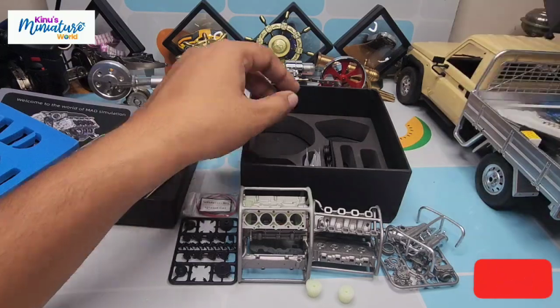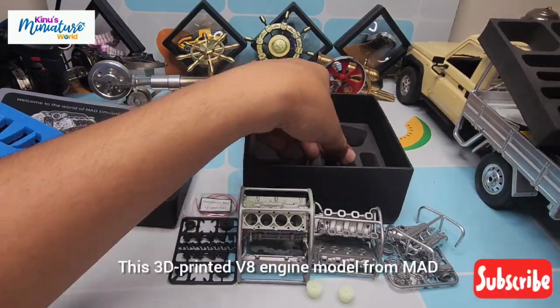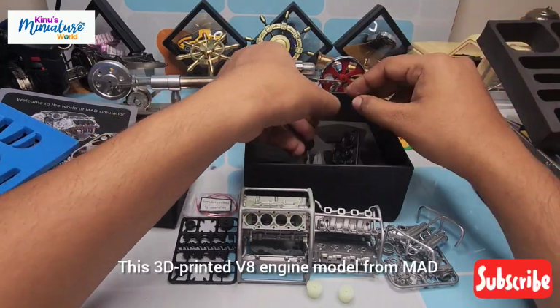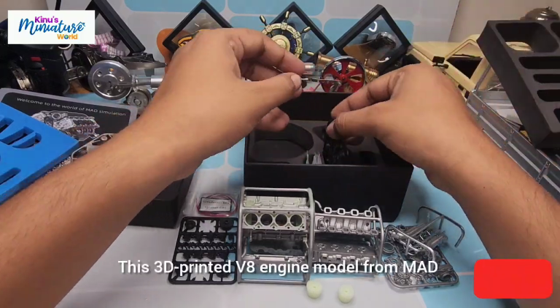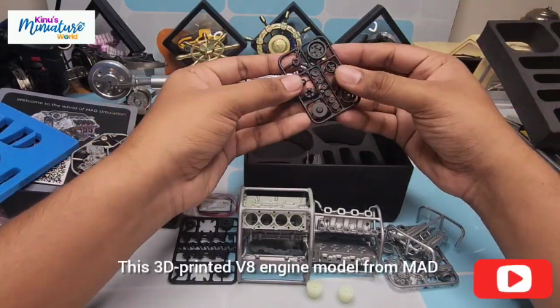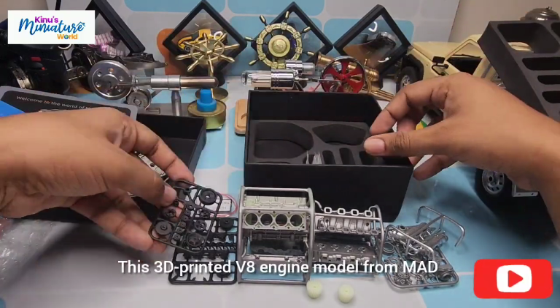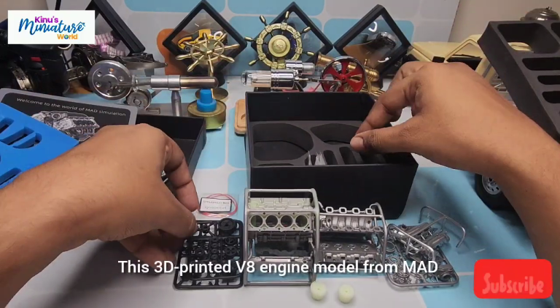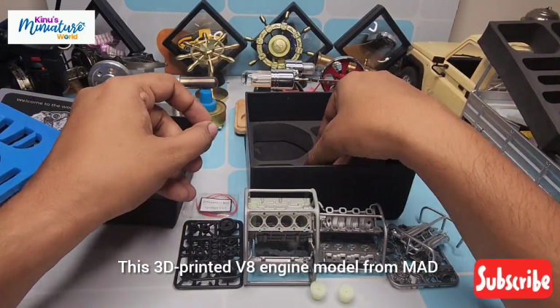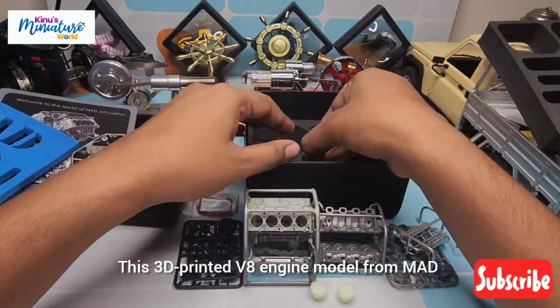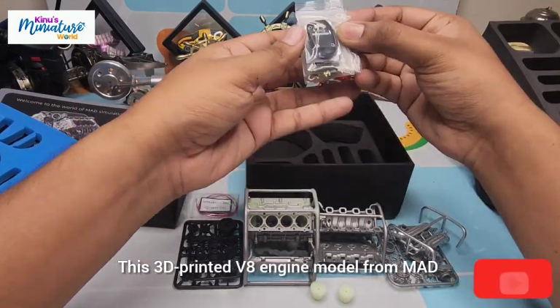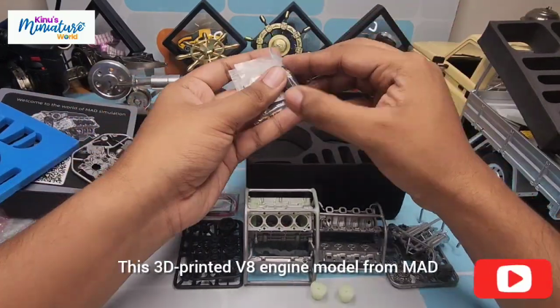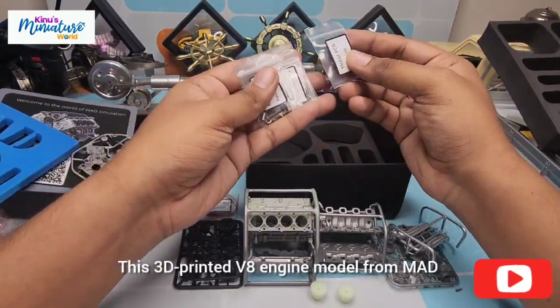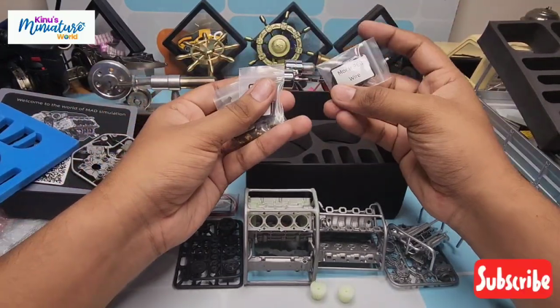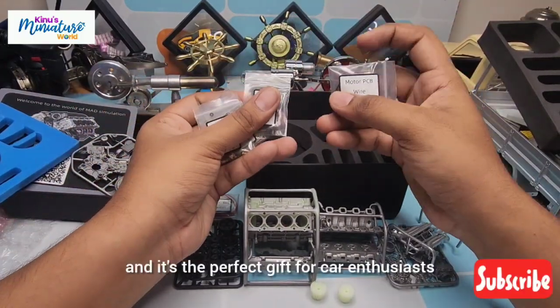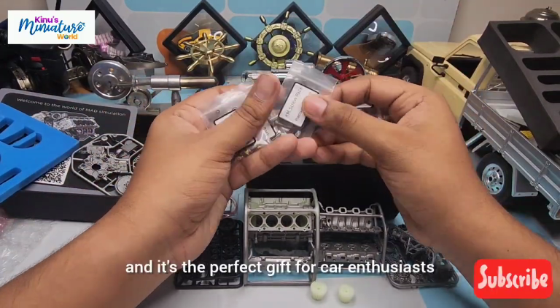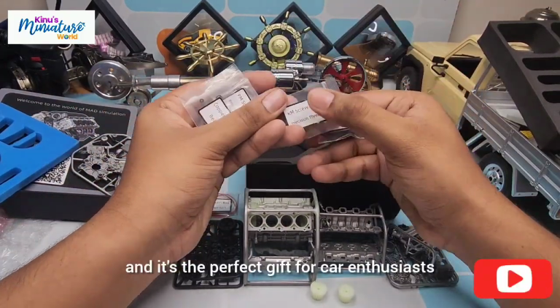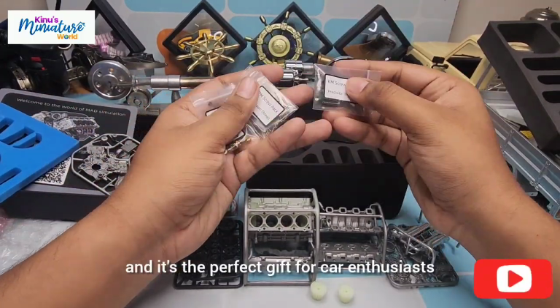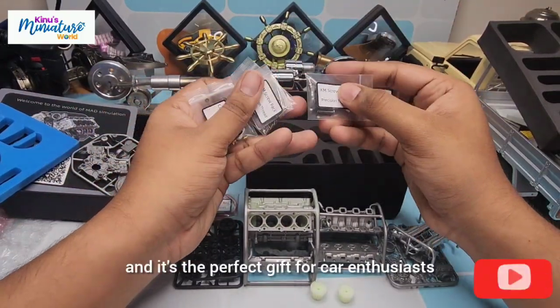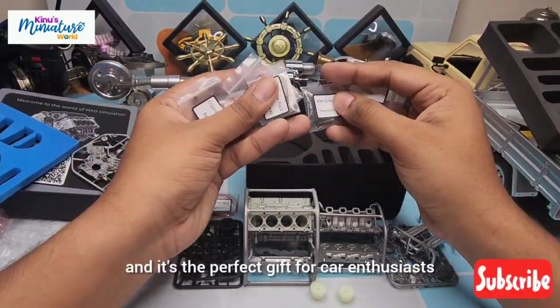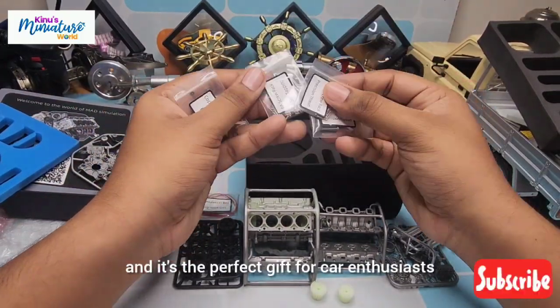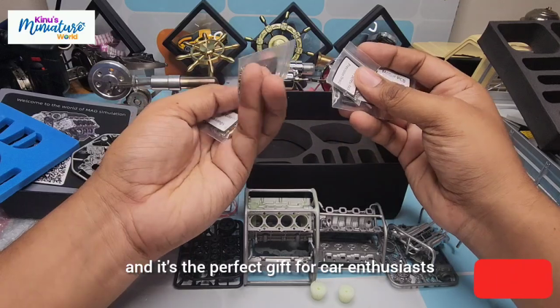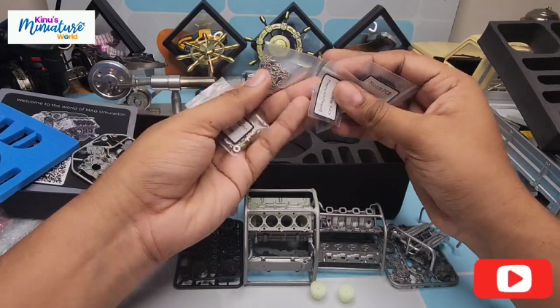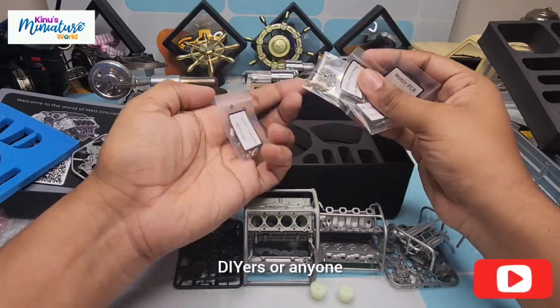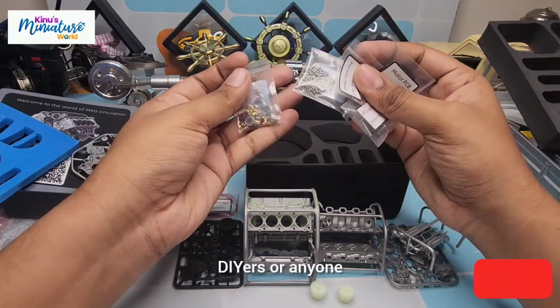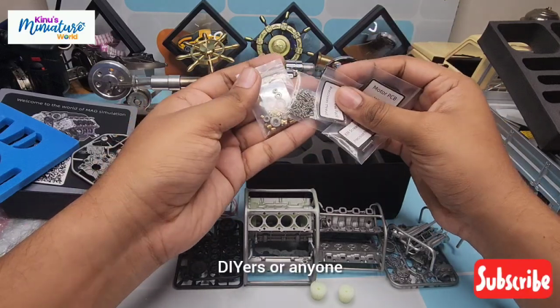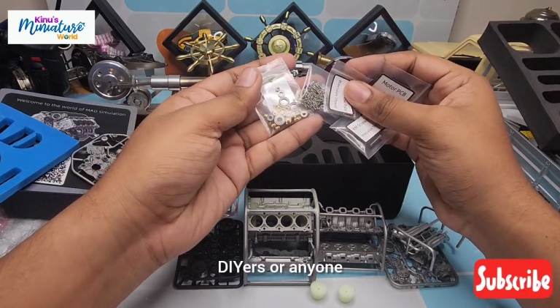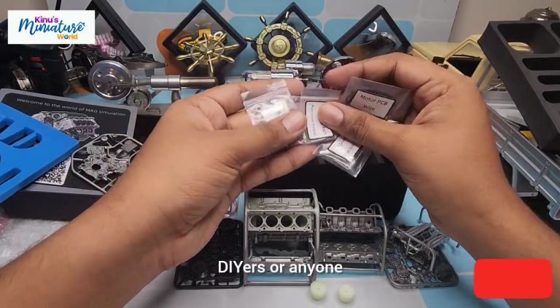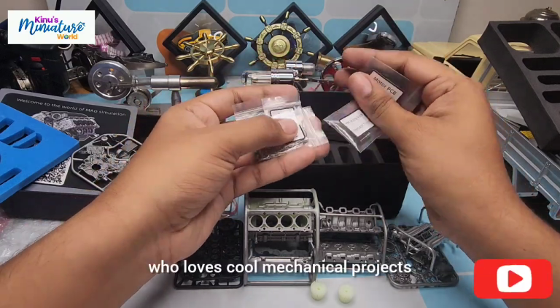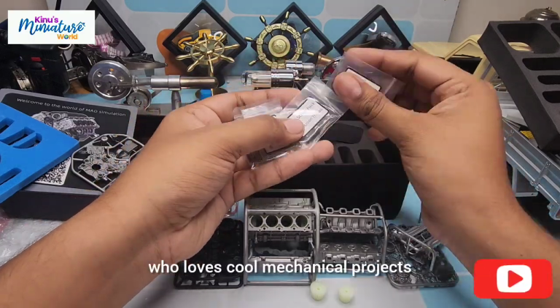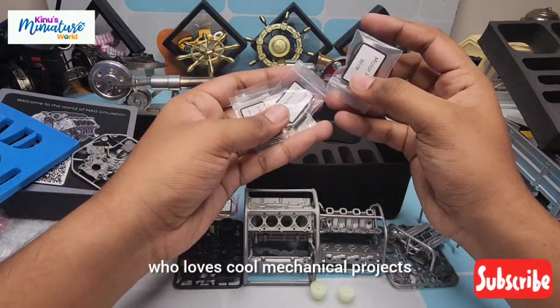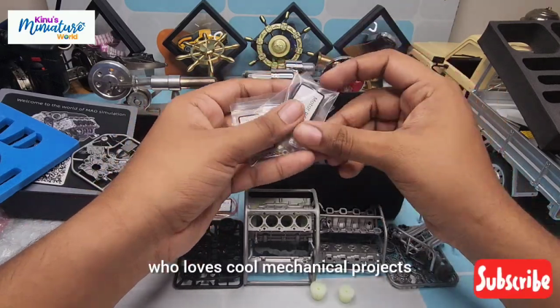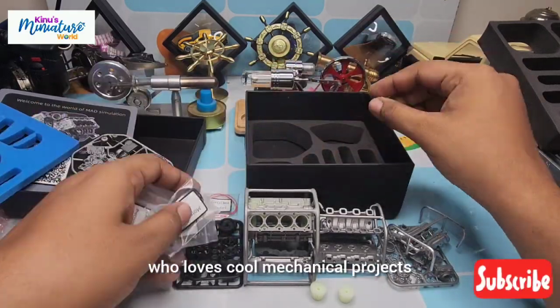This 3D printed V8 engine model is from MayDE, and it's the perfect gift for car enthusiasts, DIYers, or anyone who loves cool mechanical projects.